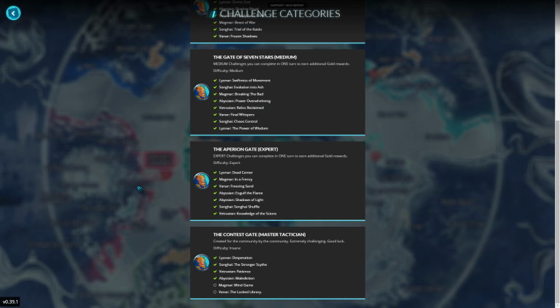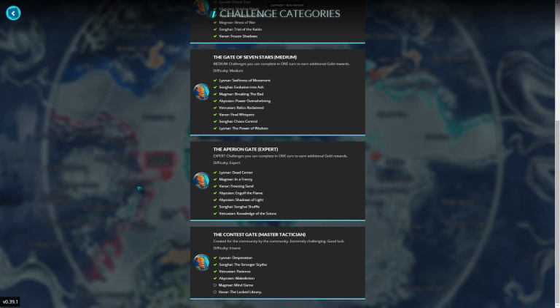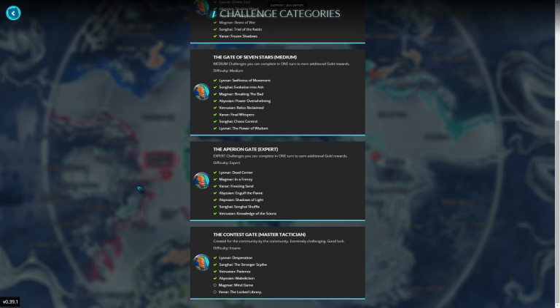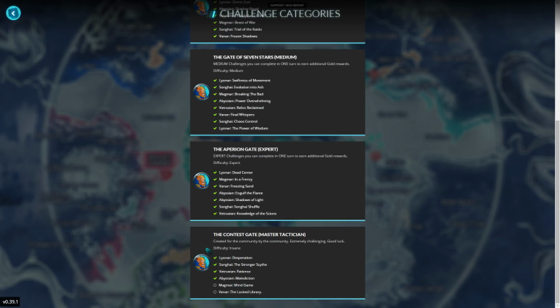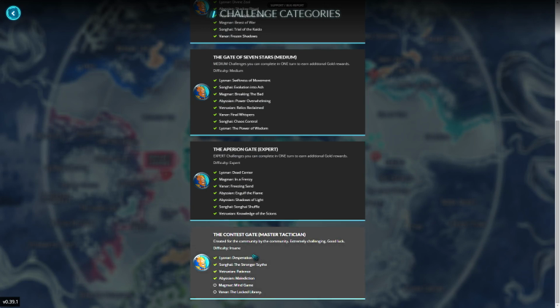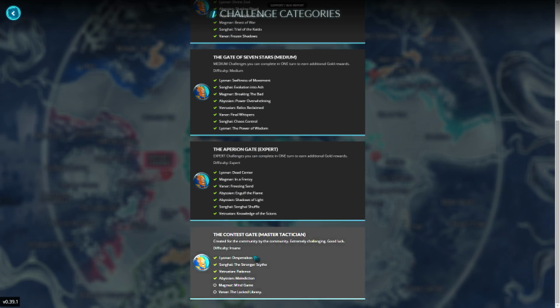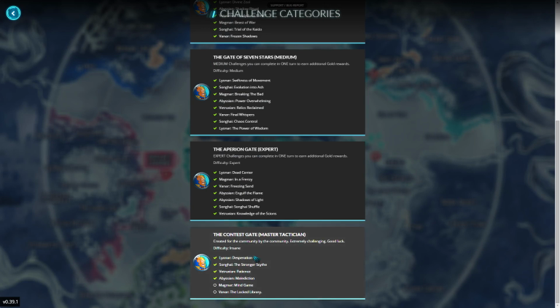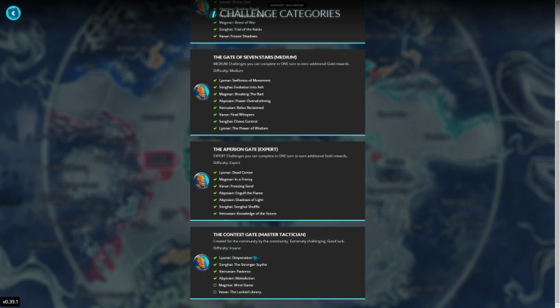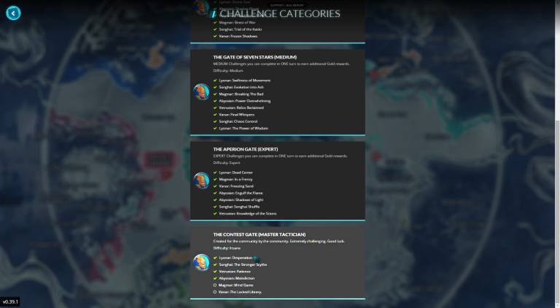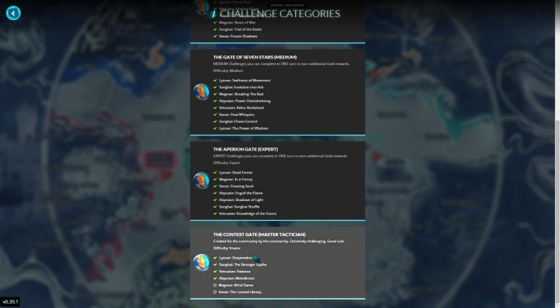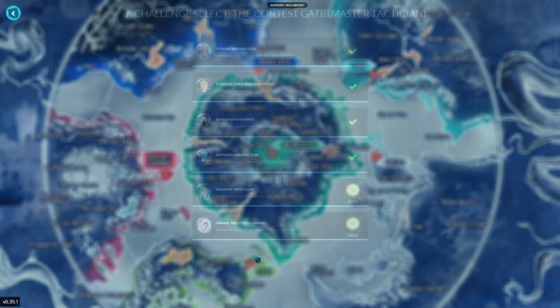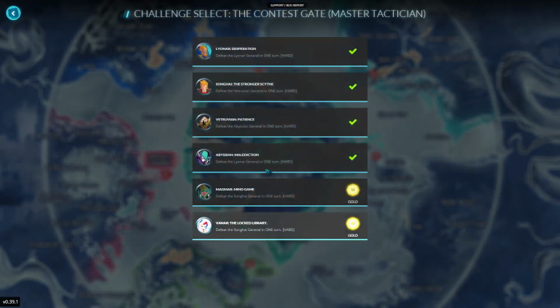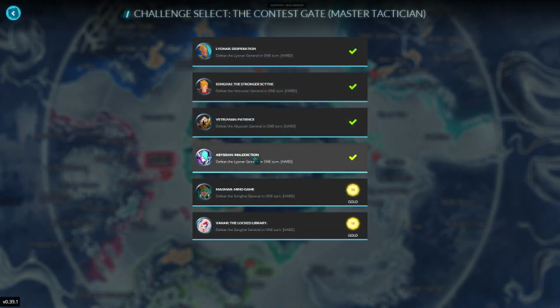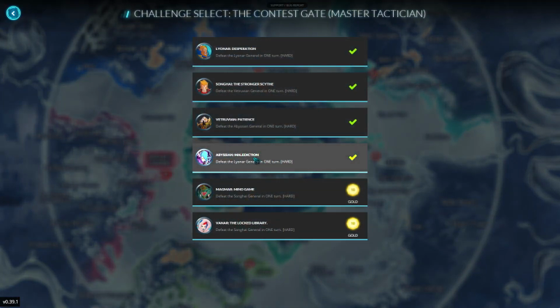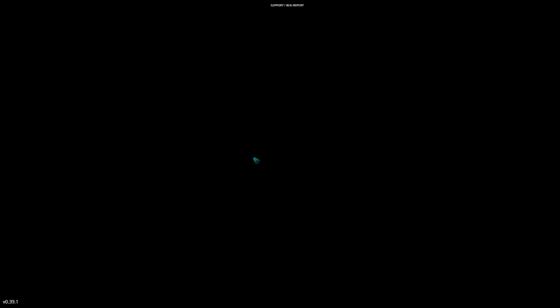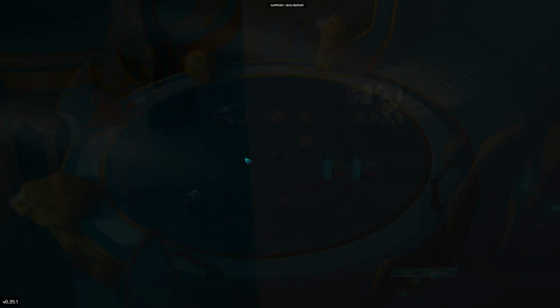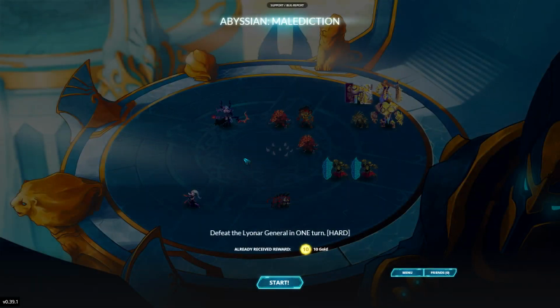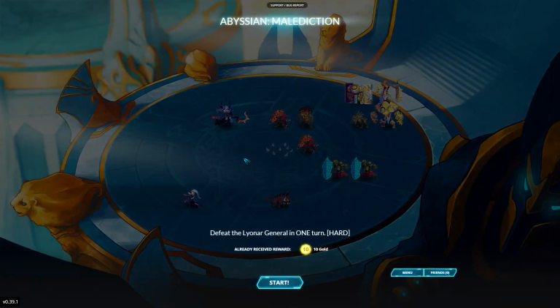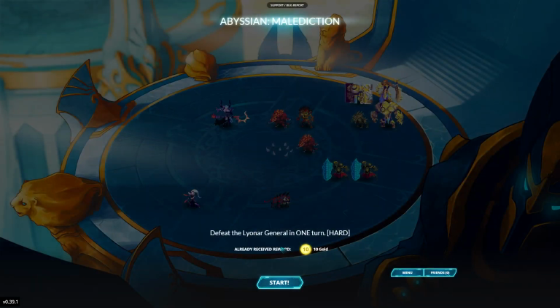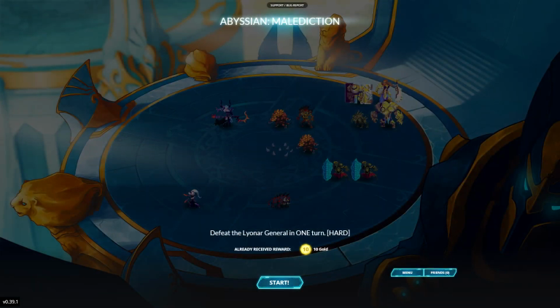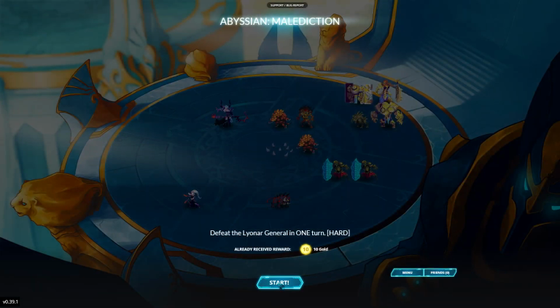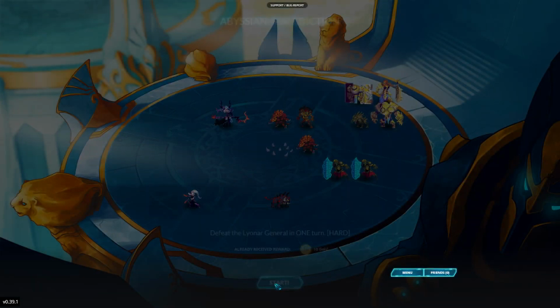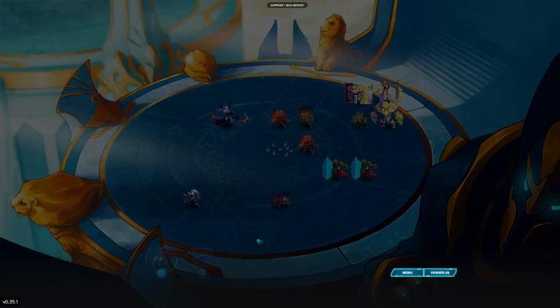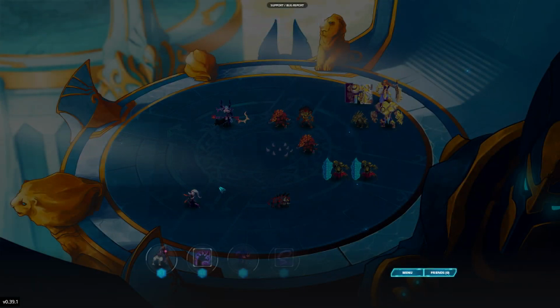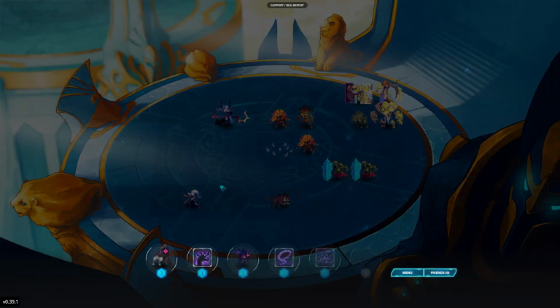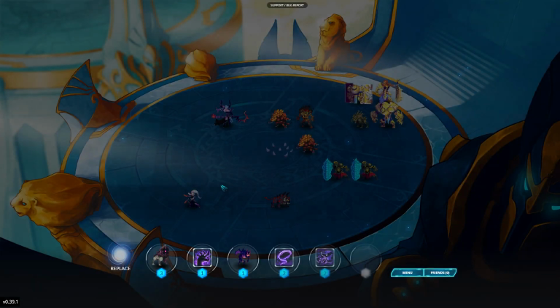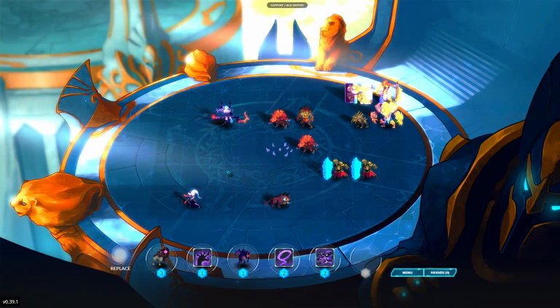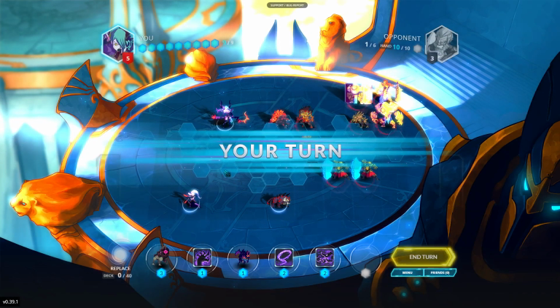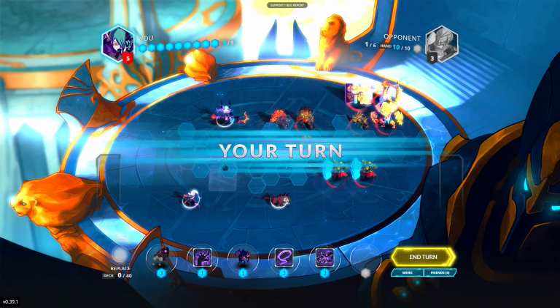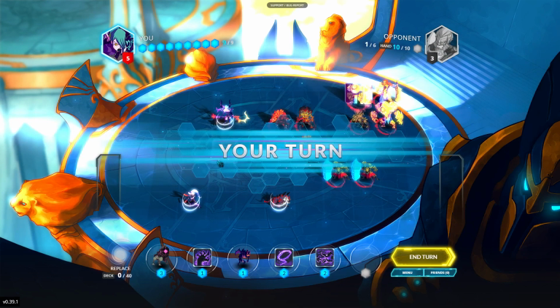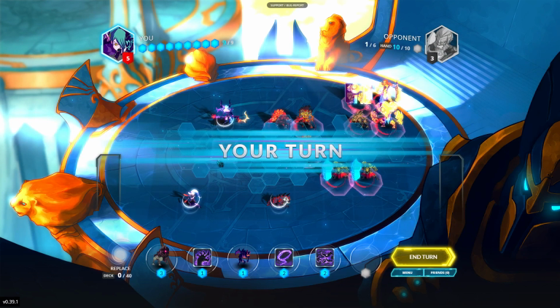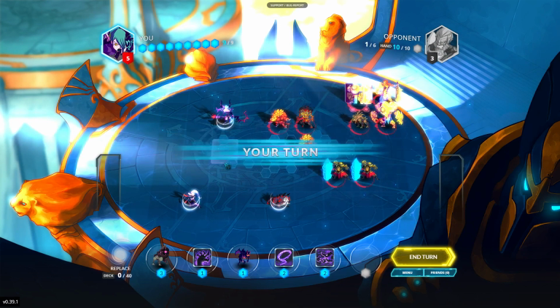Fourth challenge of the Contest Gate: Master Tactician, Abyssian, Malediction. When you play Lilith, you actually choose your victim as well, so this will be your next 10 gold.